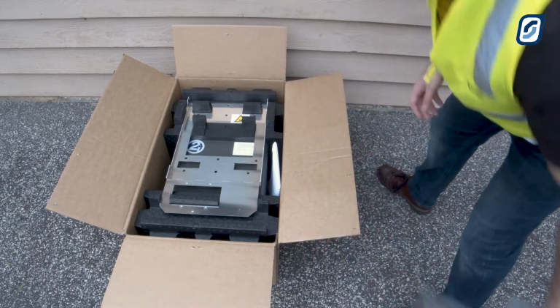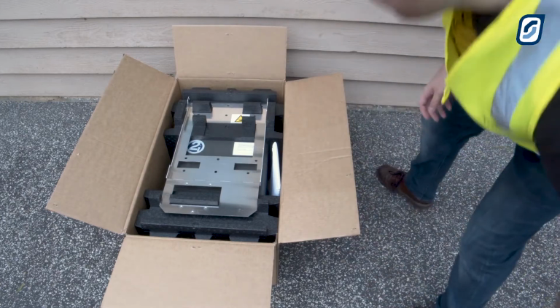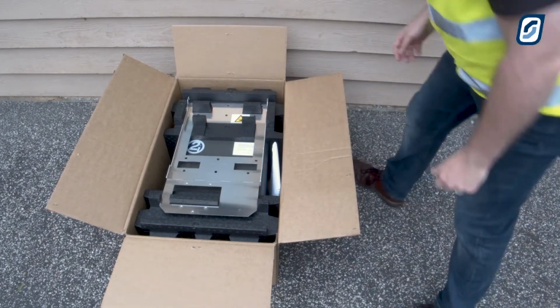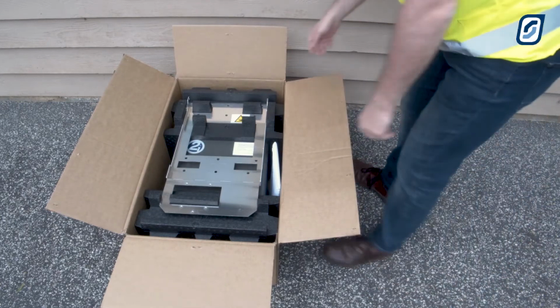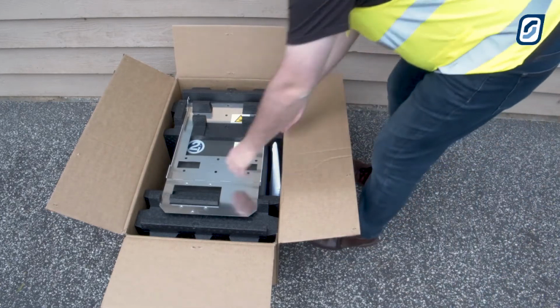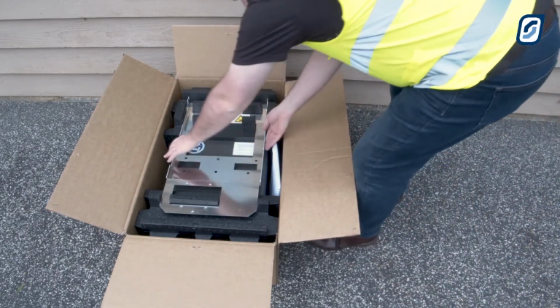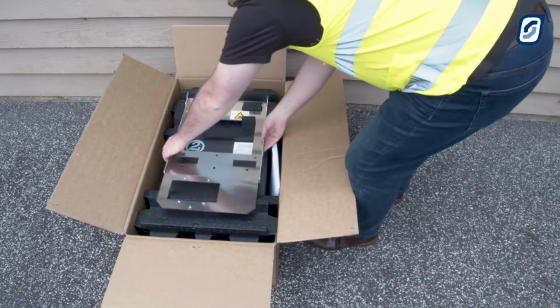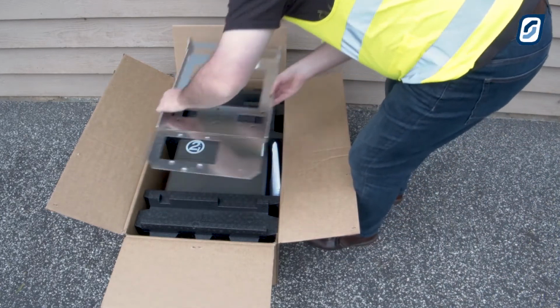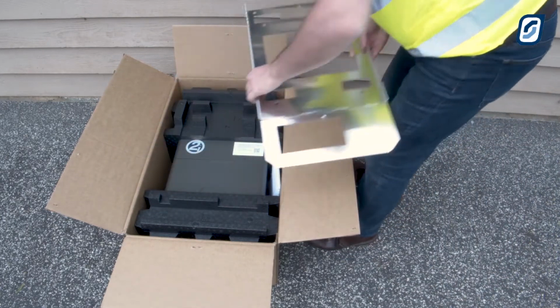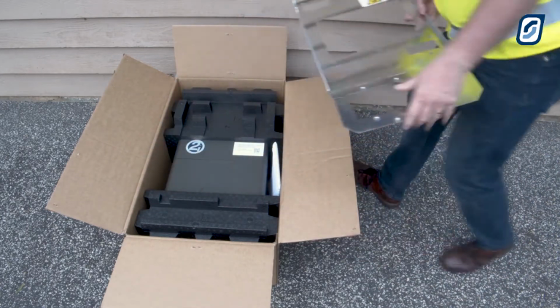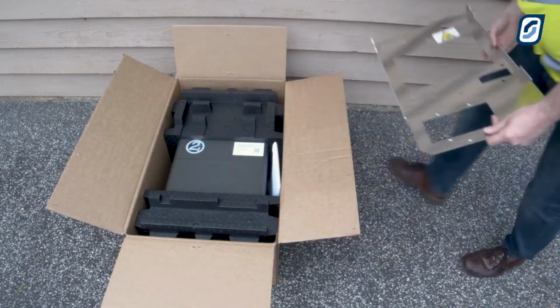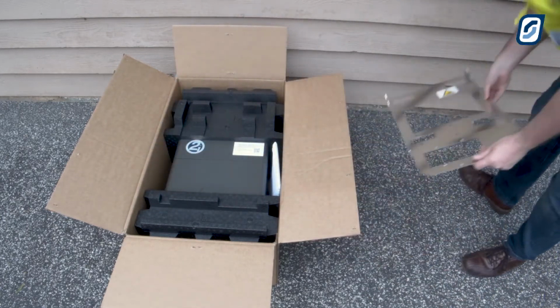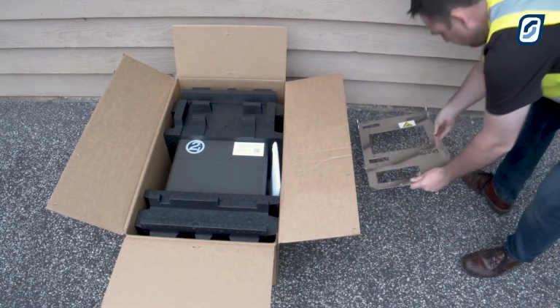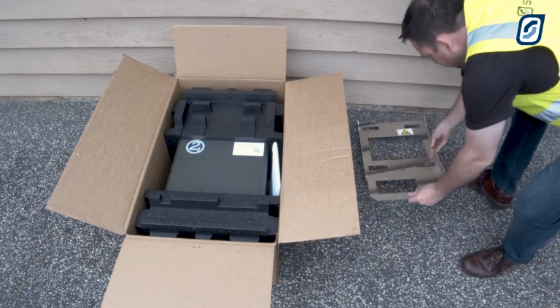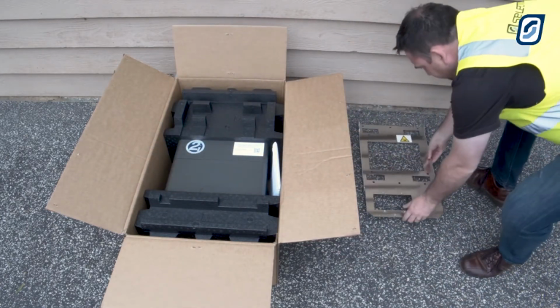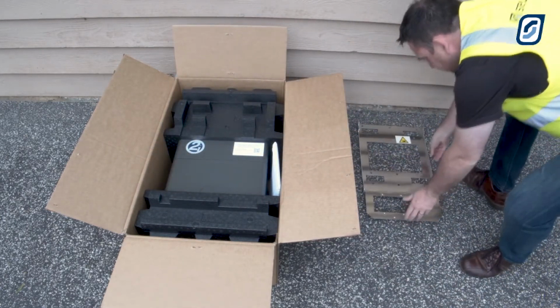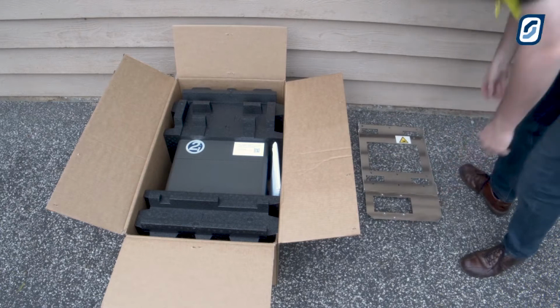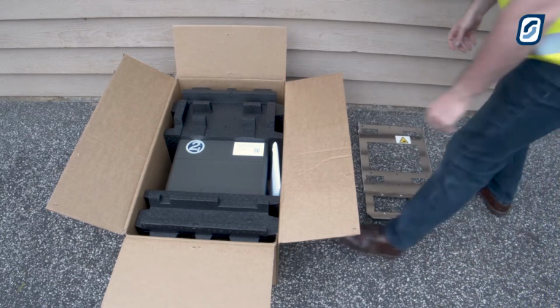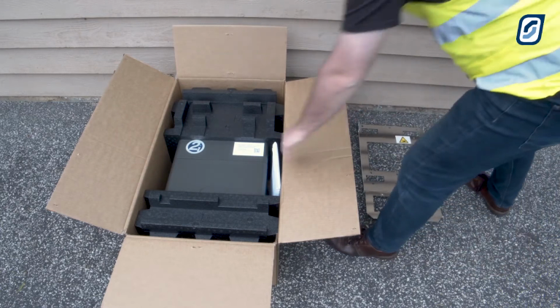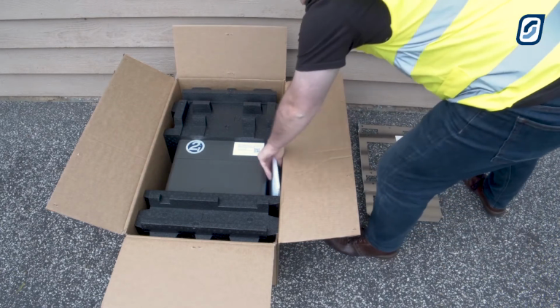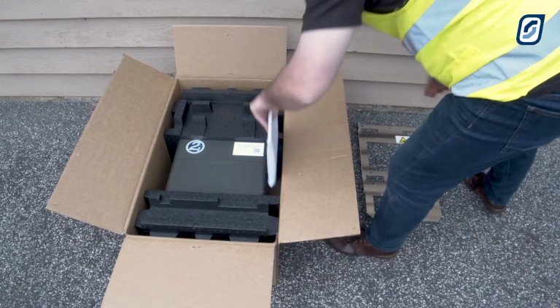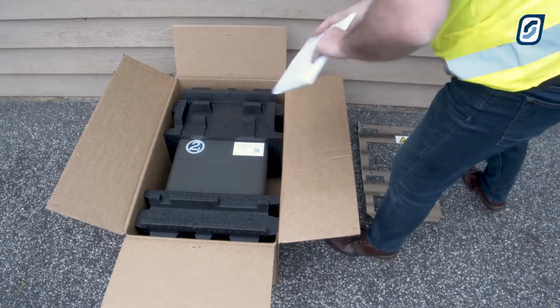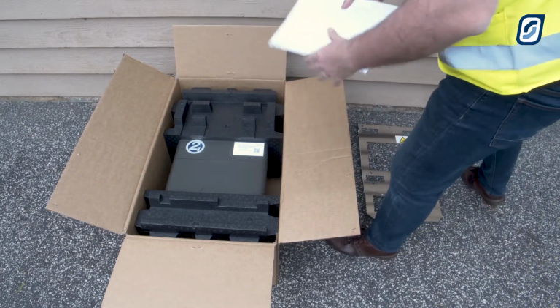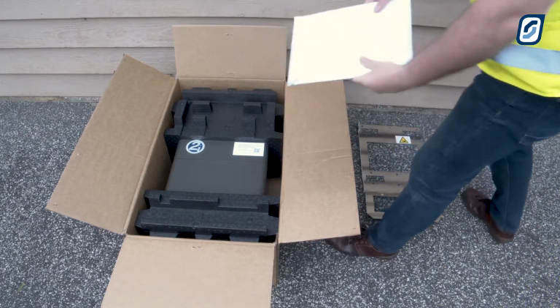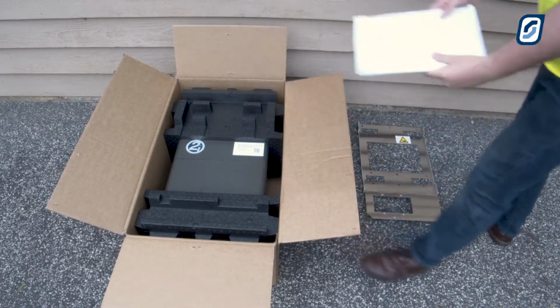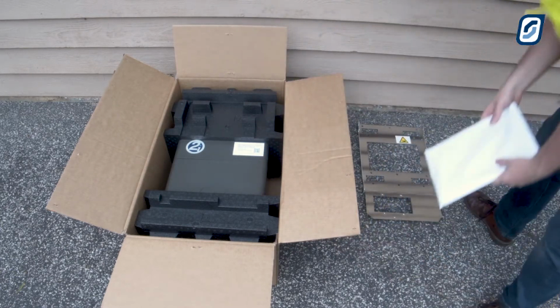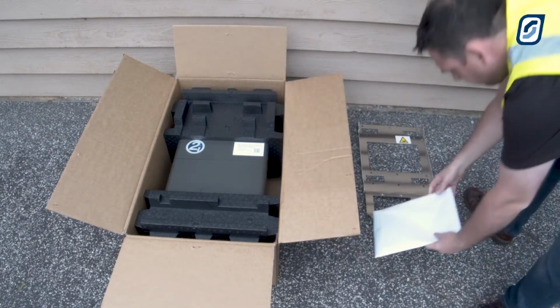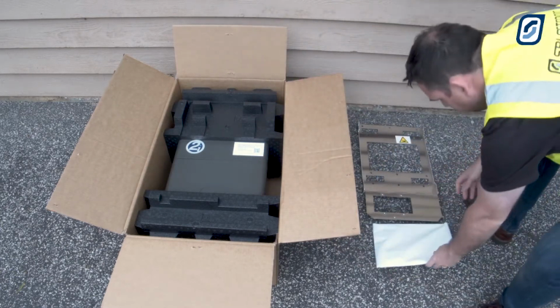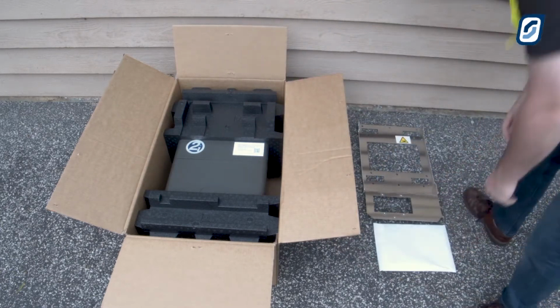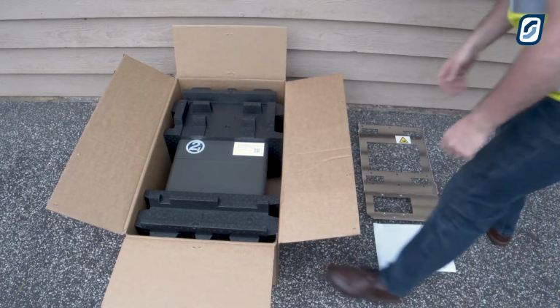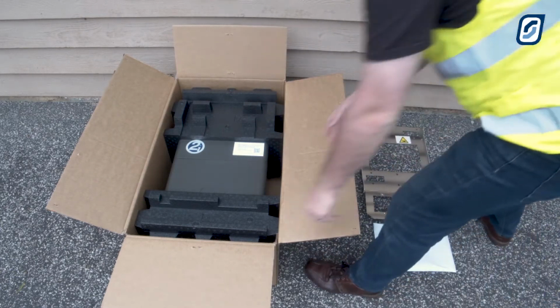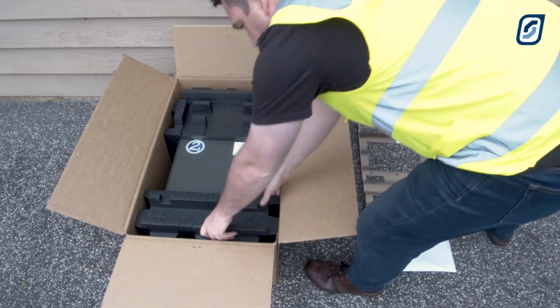Firstly, carefully unpack the contents of the box, which includes the white manual bag, aluminium mounting bracket, and of course the SP Pro inverter.